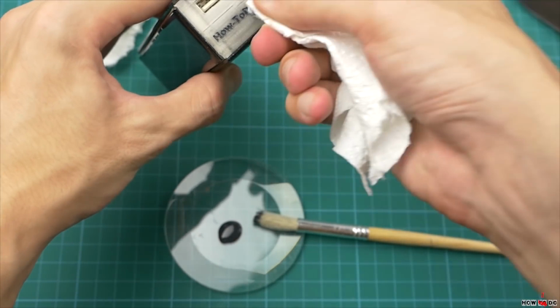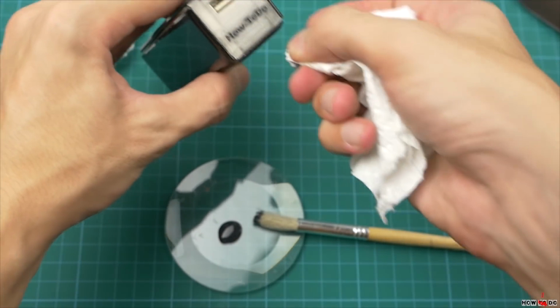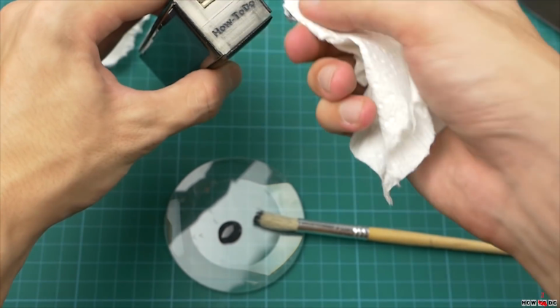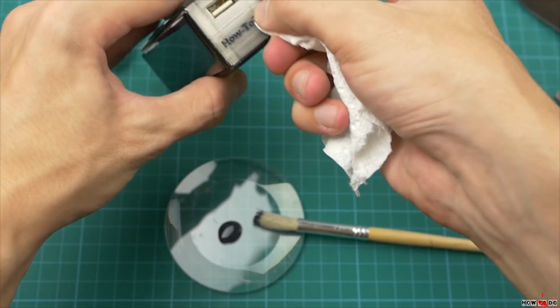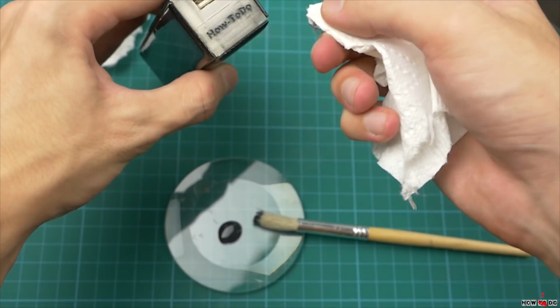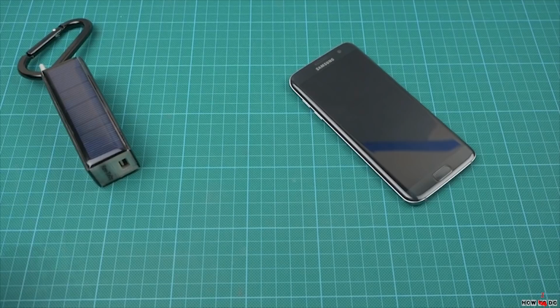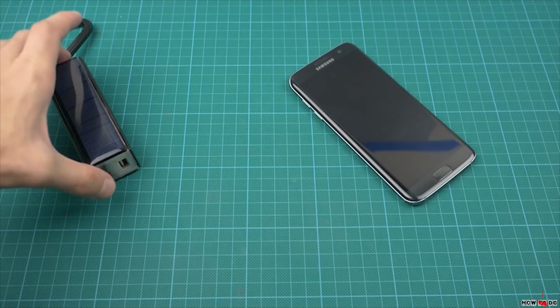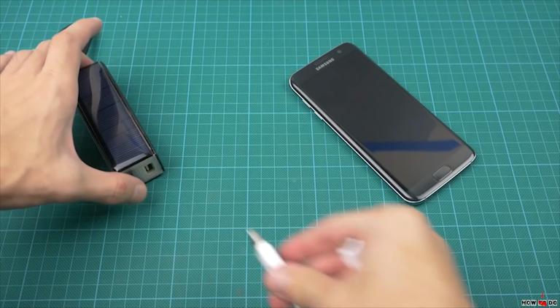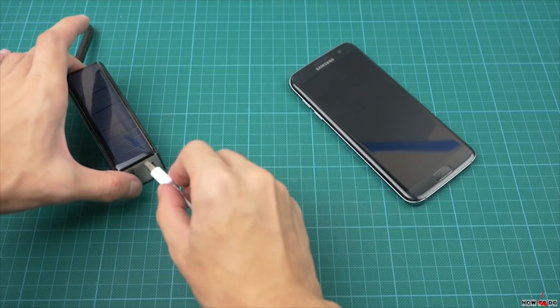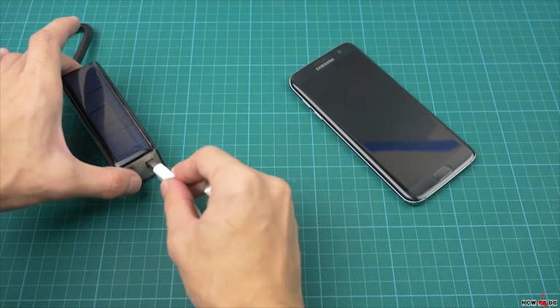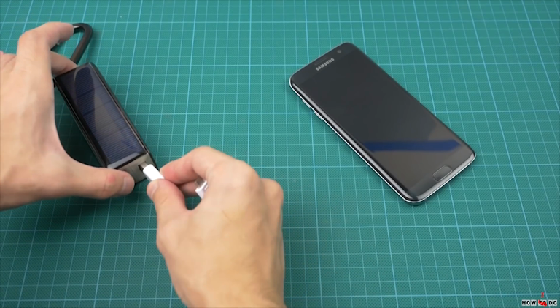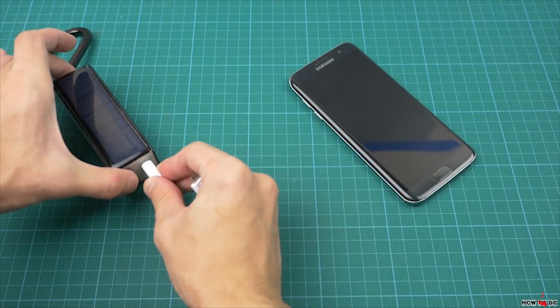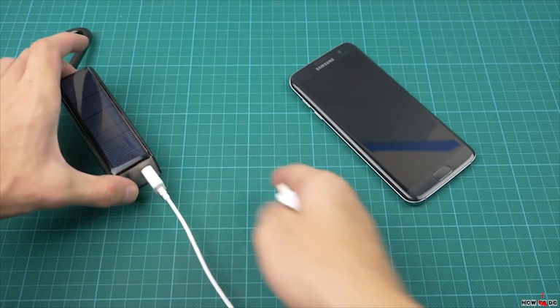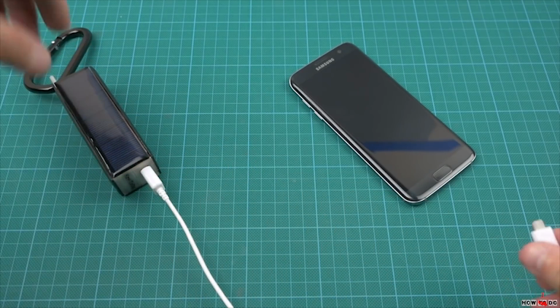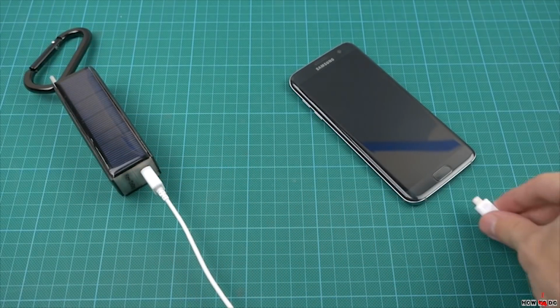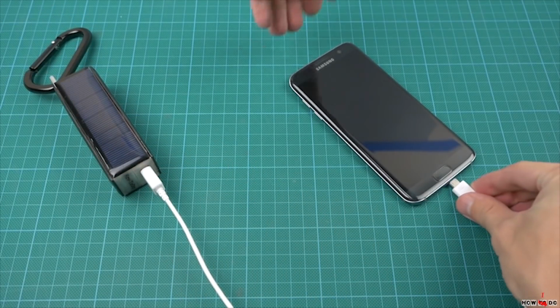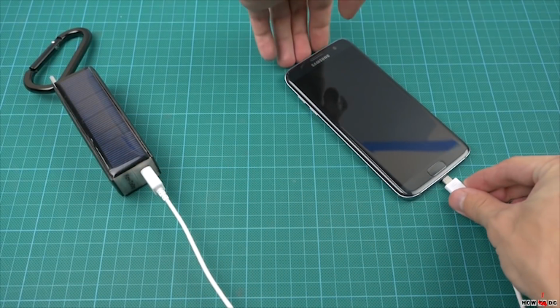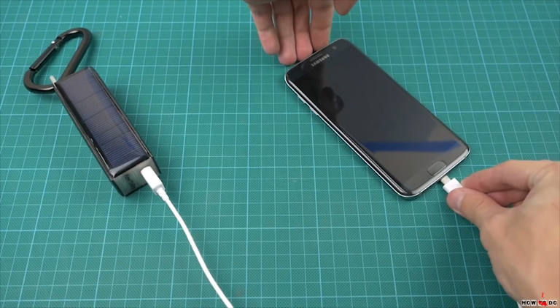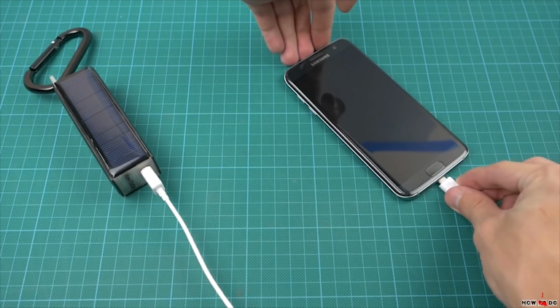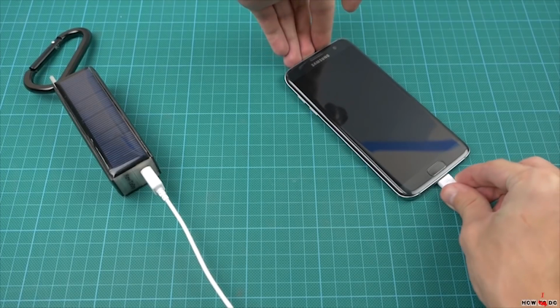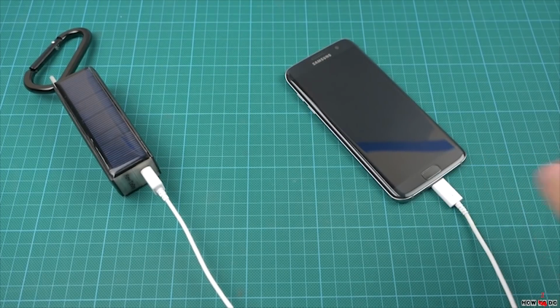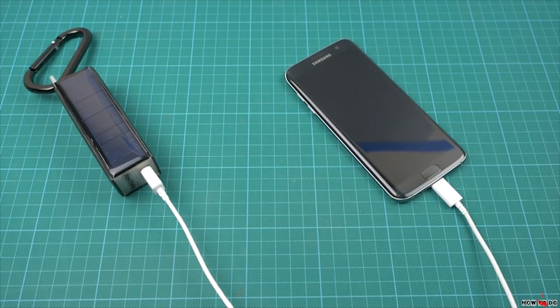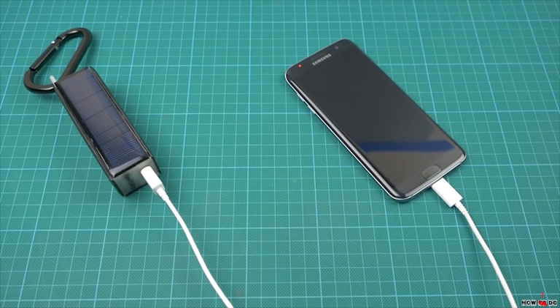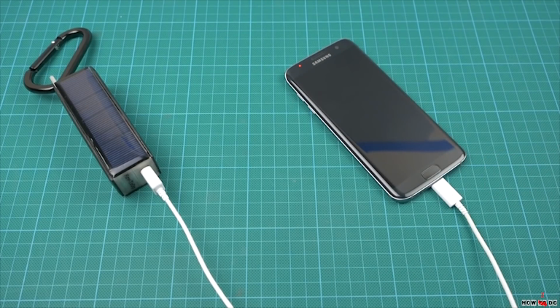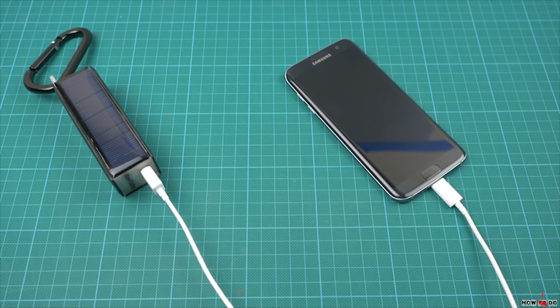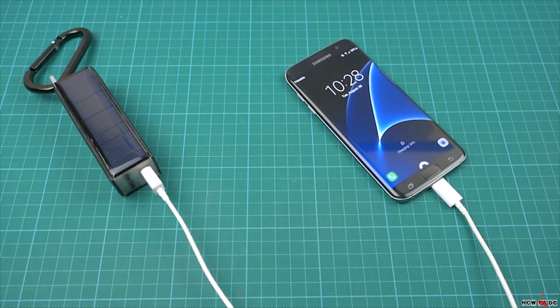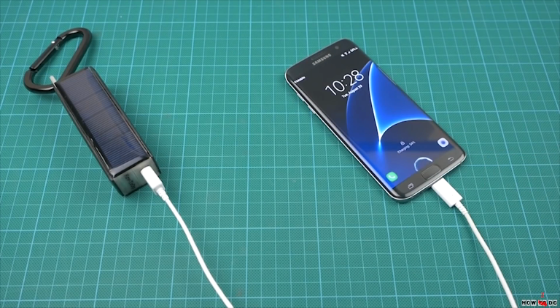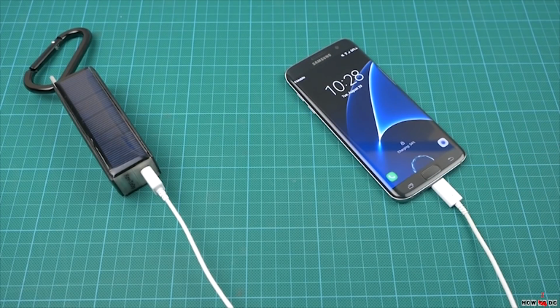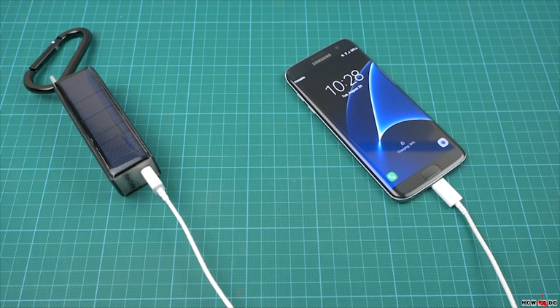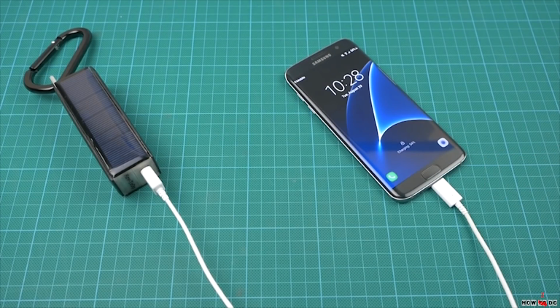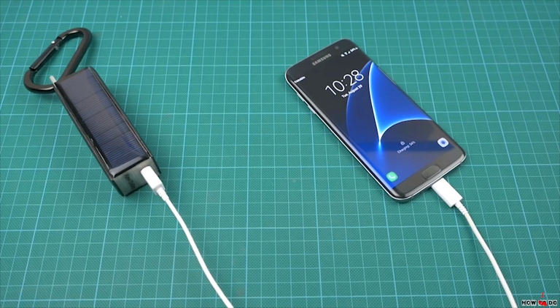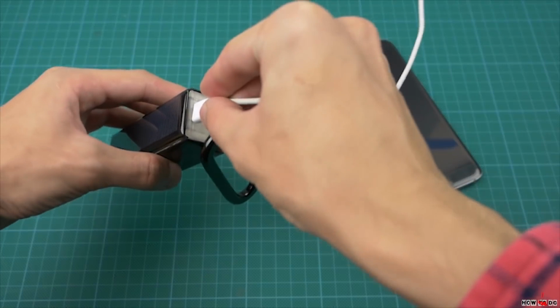I'm planning this power bank as an emergency power supply. You put it on your backpack, forget about it for a month, and if your phone is suddenly dead, it will be enough to charge it for a couple of calls and listen to music for a few hours.